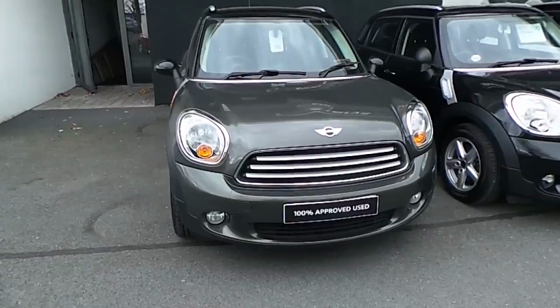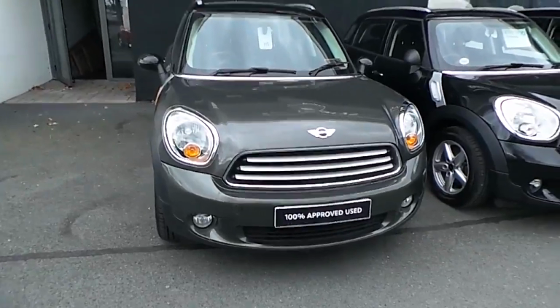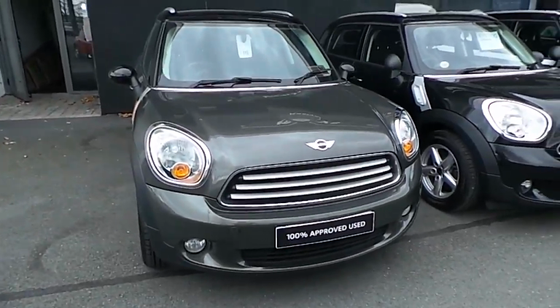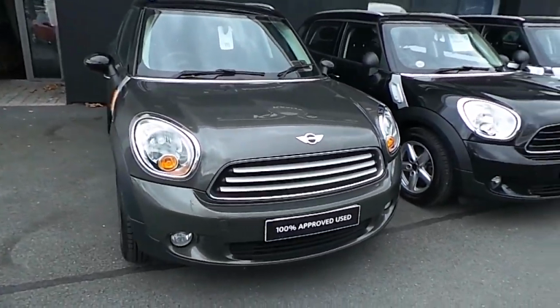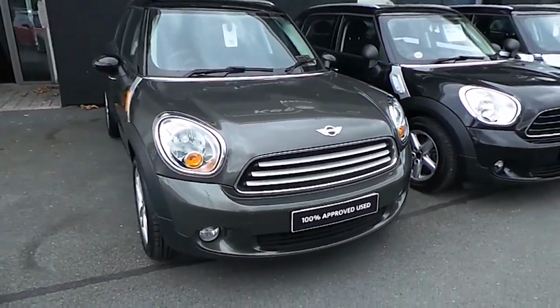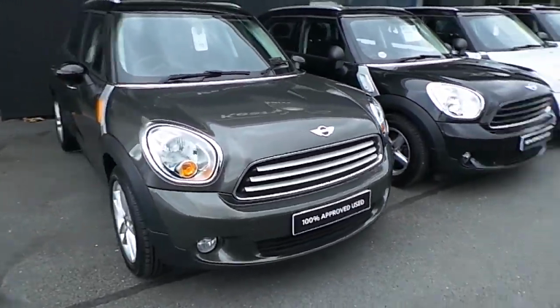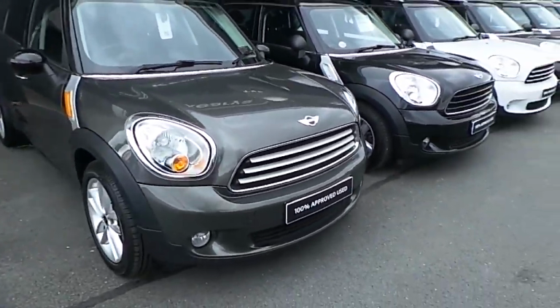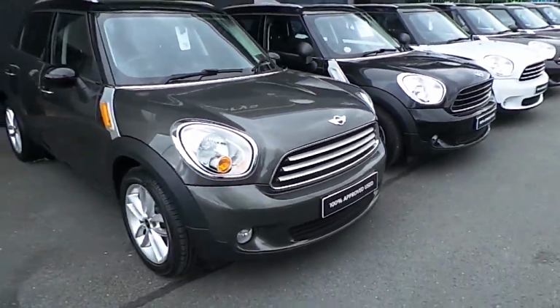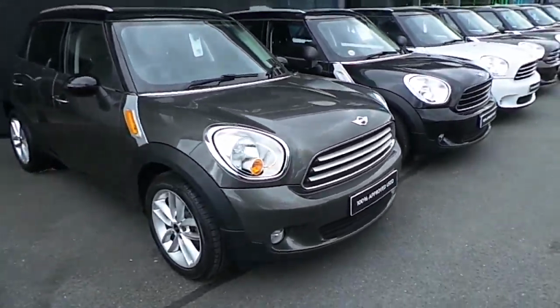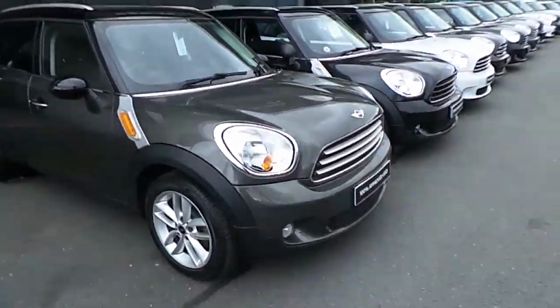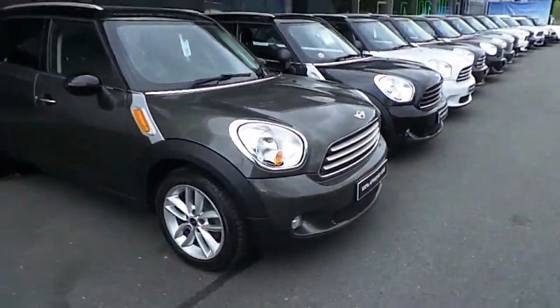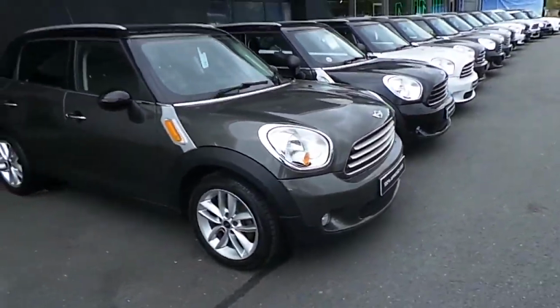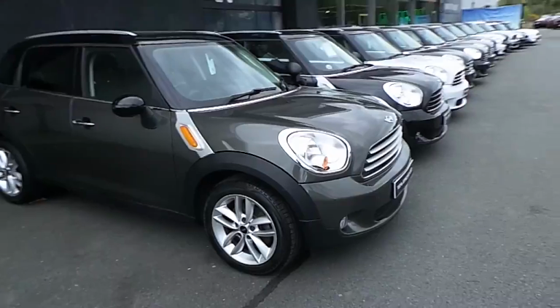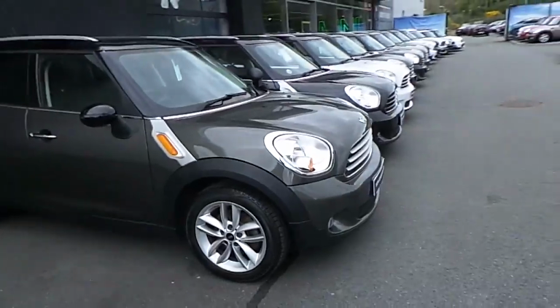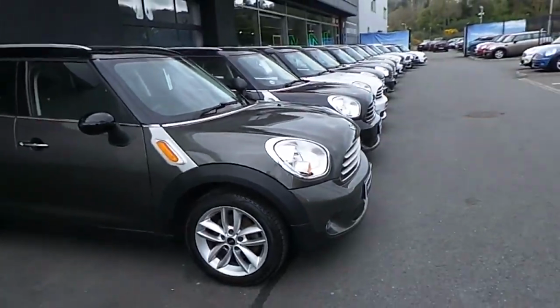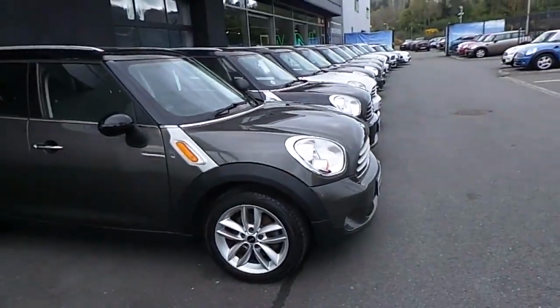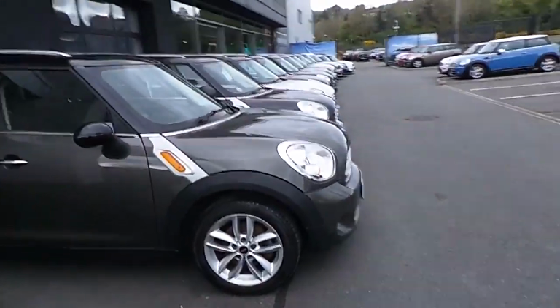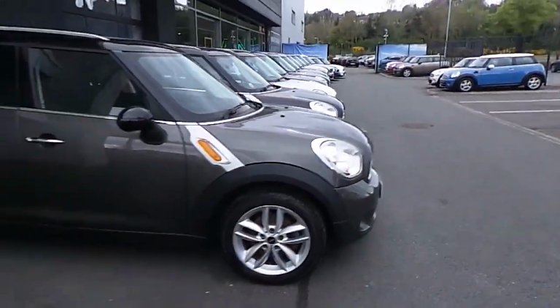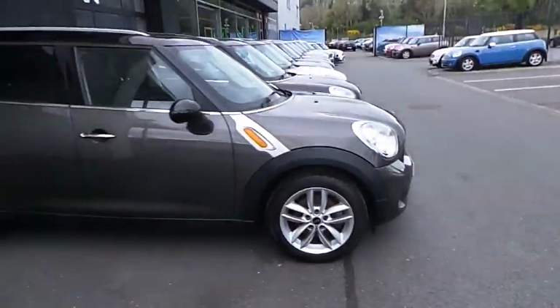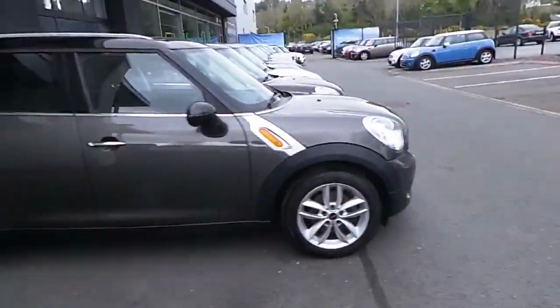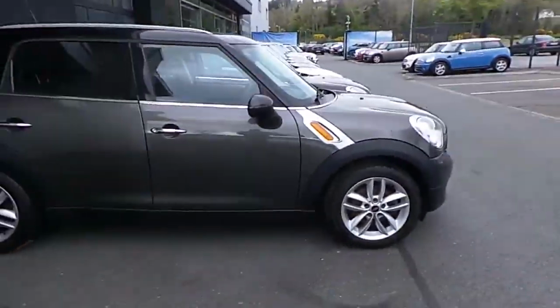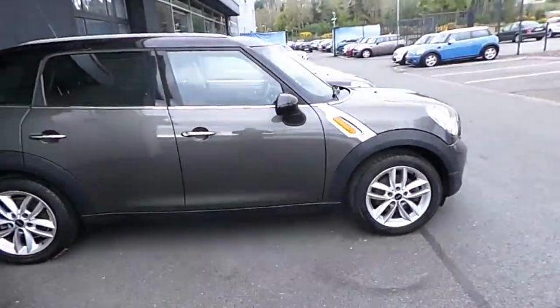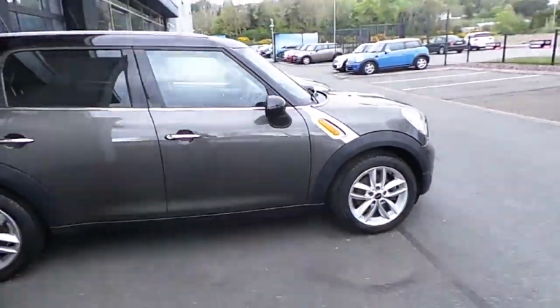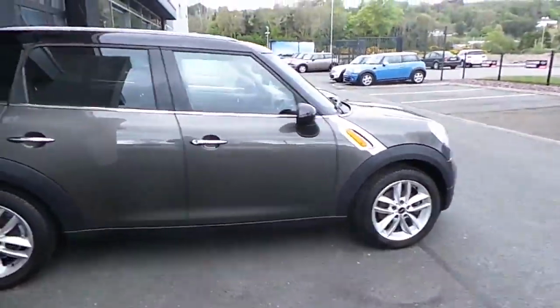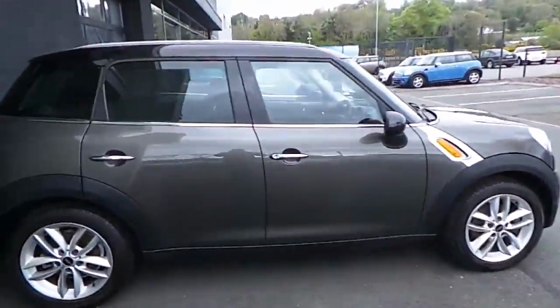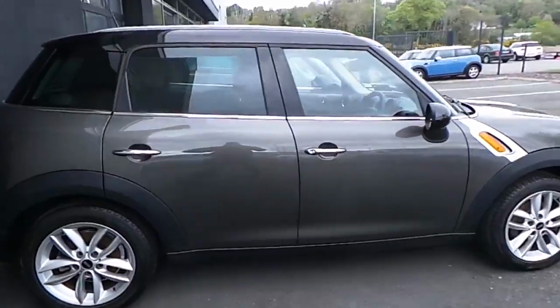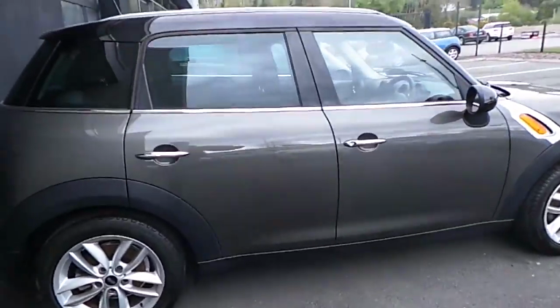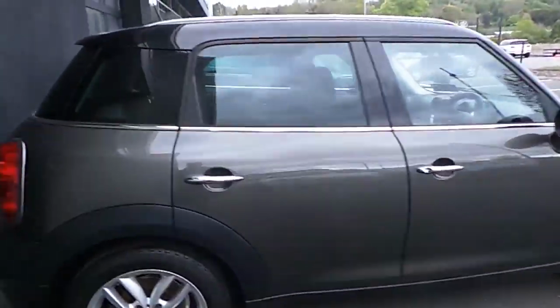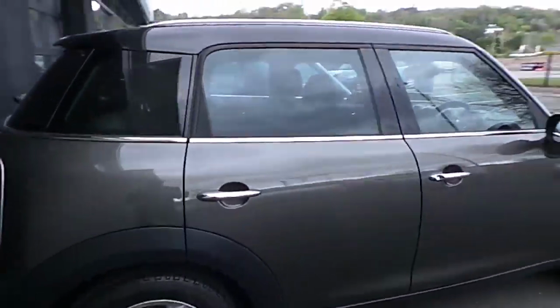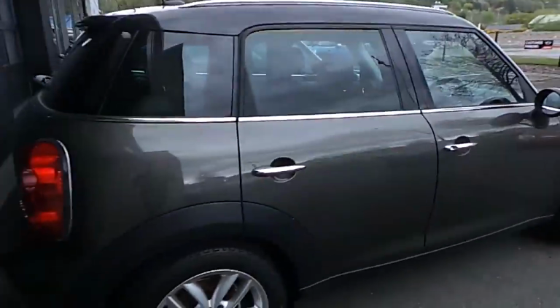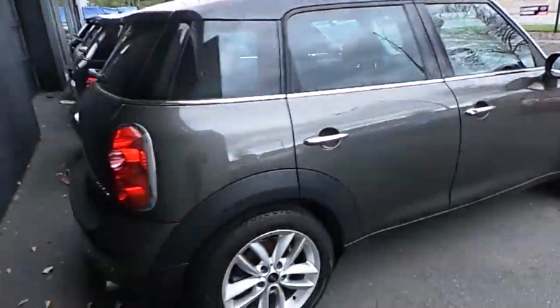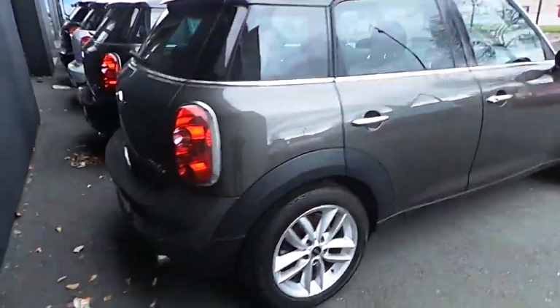Hi, John here. I'm at Cary's Mini in Eastgate Business Park in Little Island, Cork. Here we have a Mini Cherish 2012 Mini Cooper D Countryman. This car is finished in Royal Grey Metallic. It has only 105,000km and a full Mini service history.